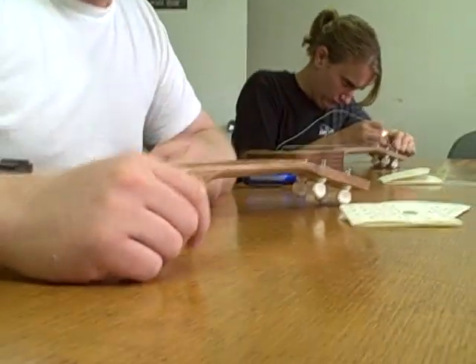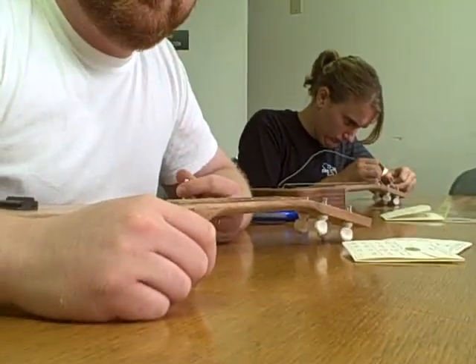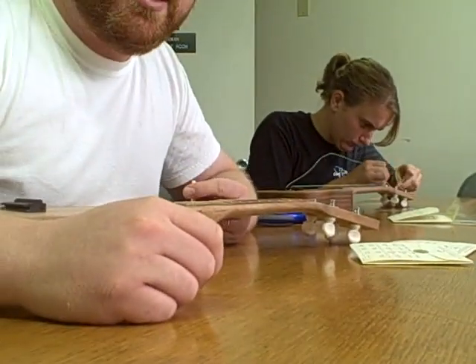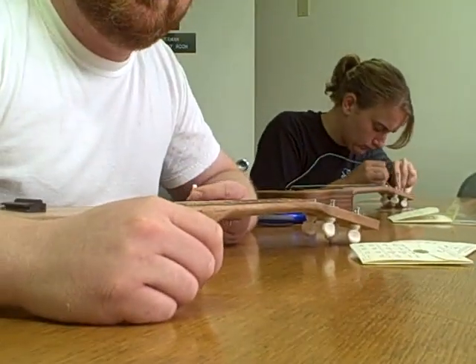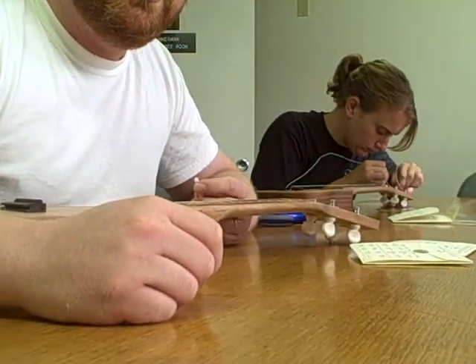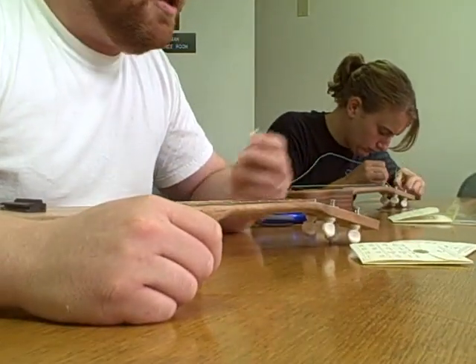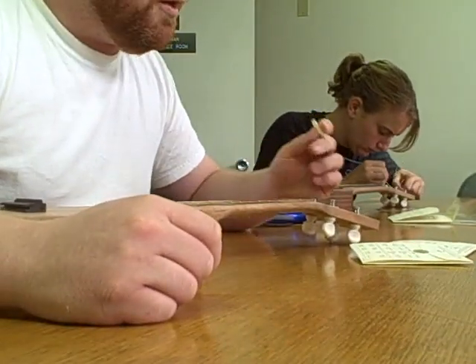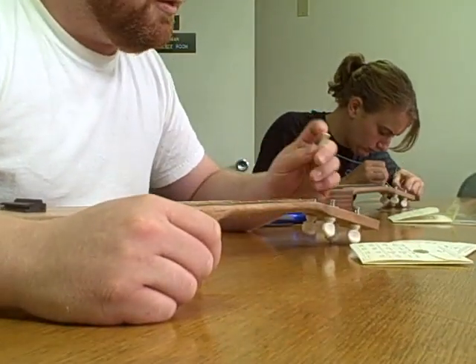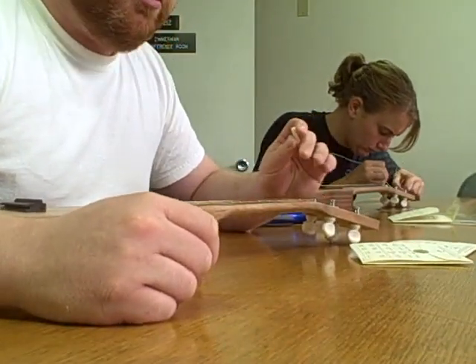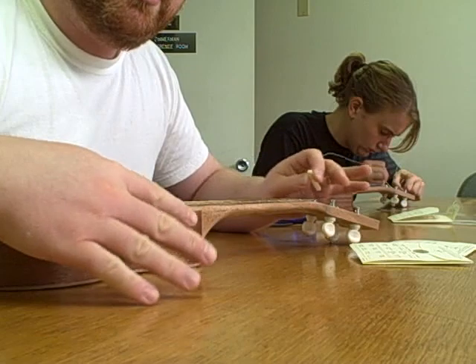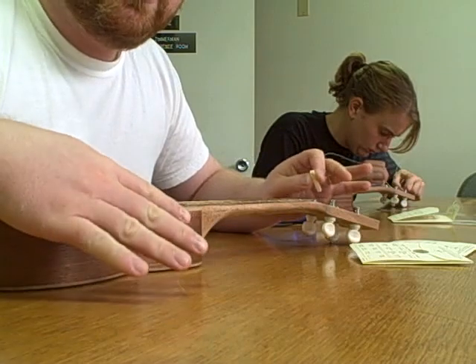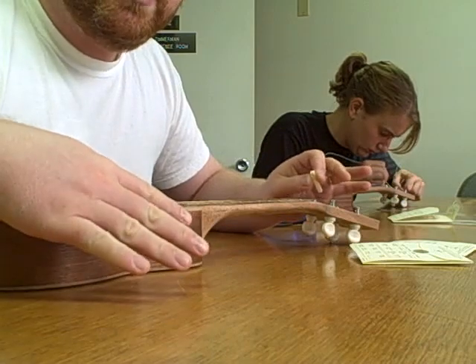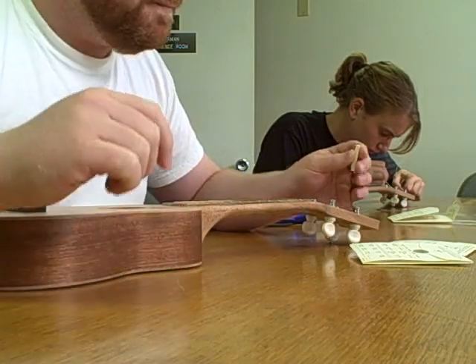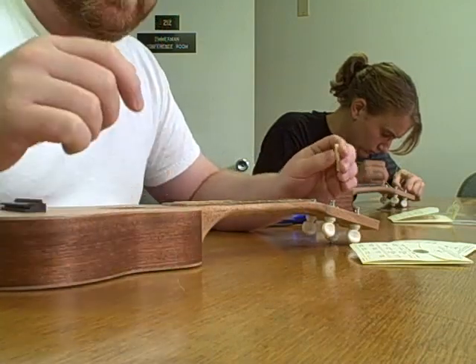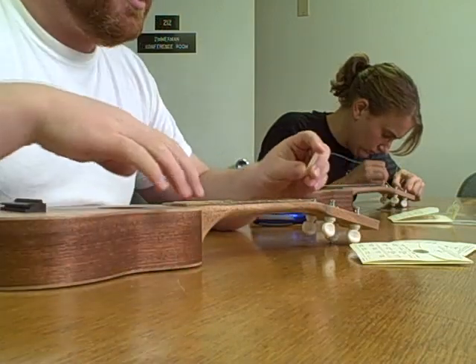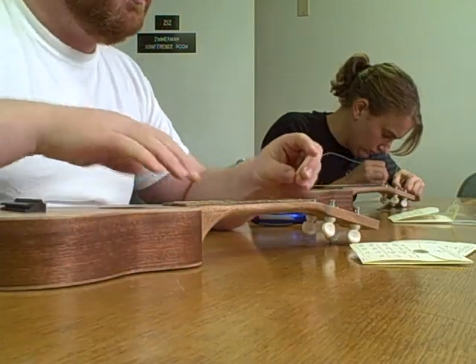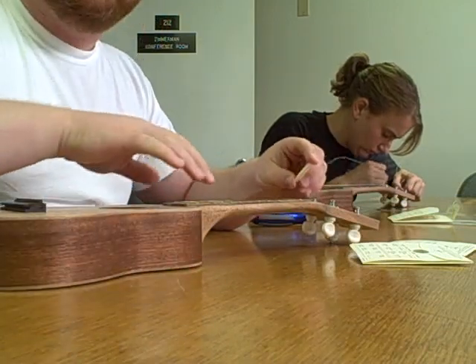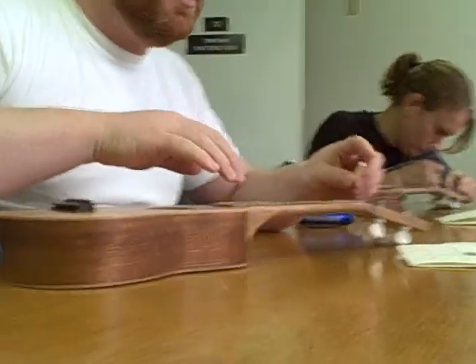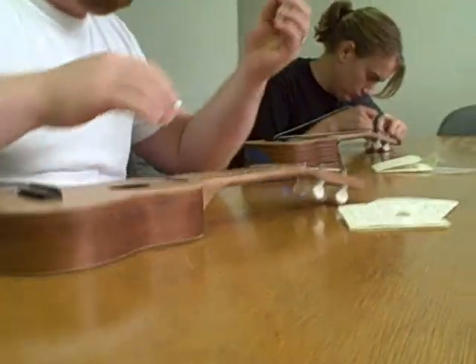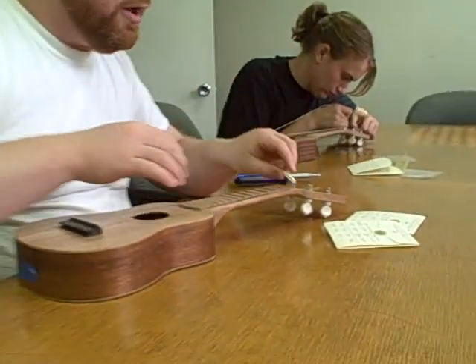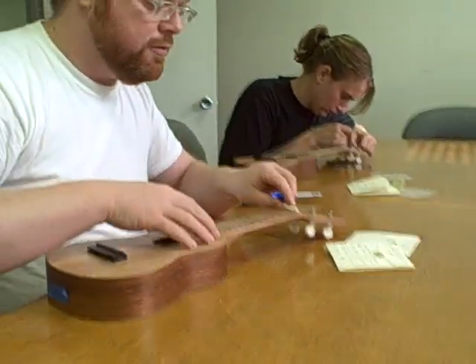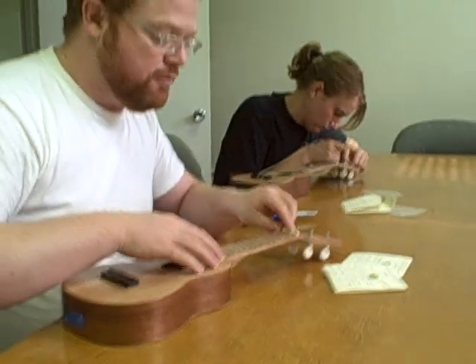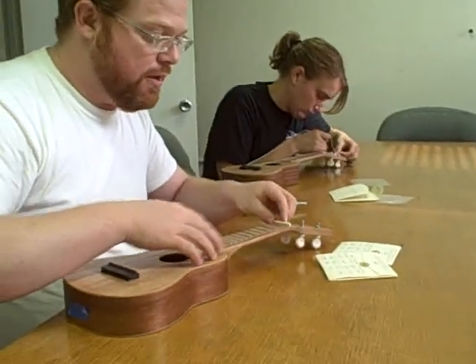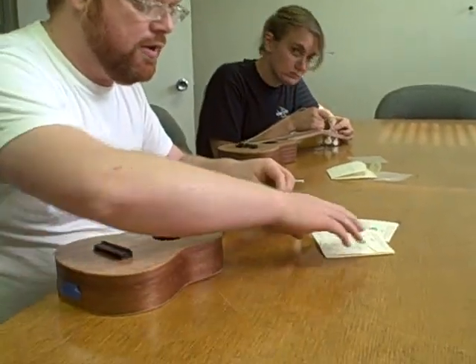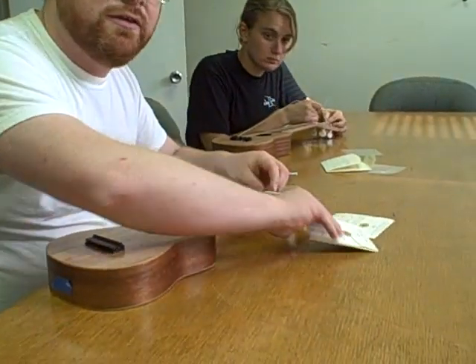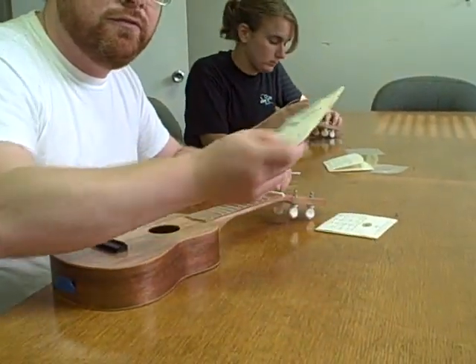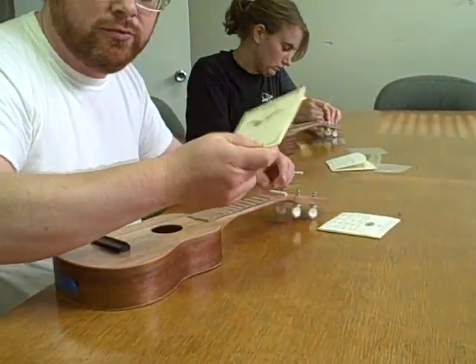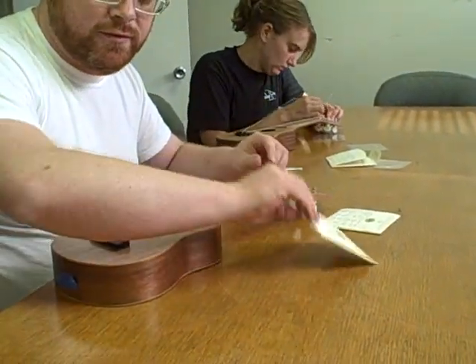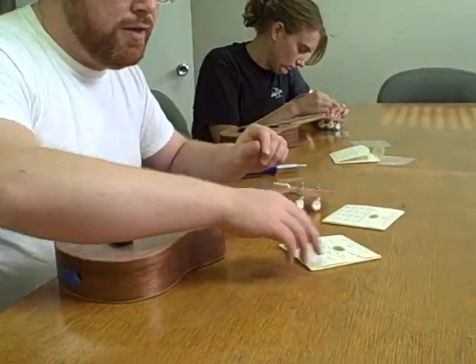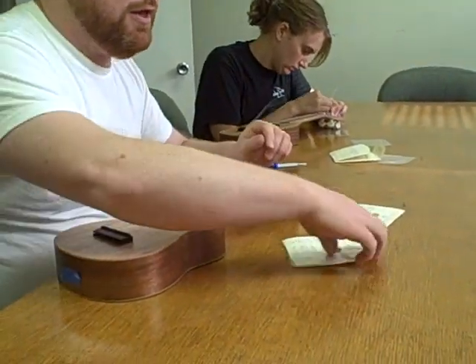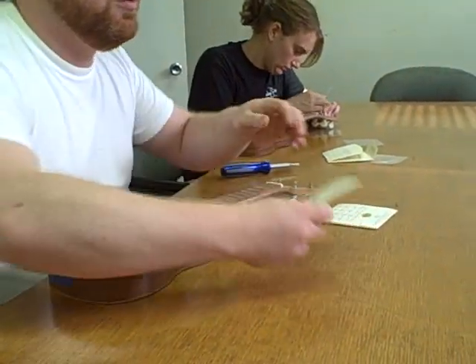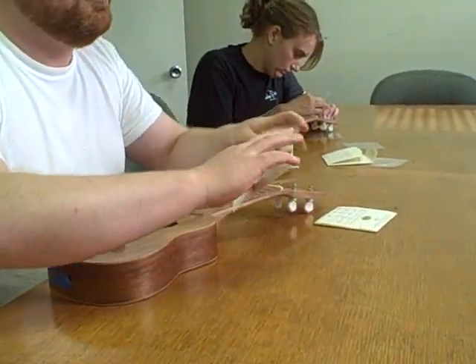All right, so I'm going to show you how to string this ukulele, and many others like it. We've got our nut, which is loose, which is fine. We've got a nice set of good, valuable strings, and so we'll pop it open.